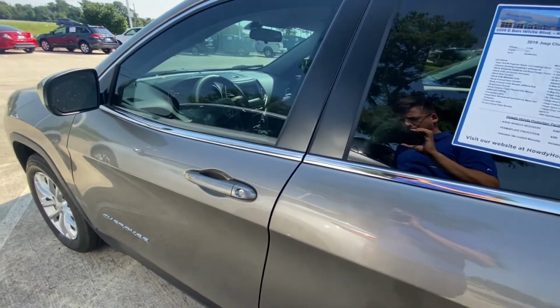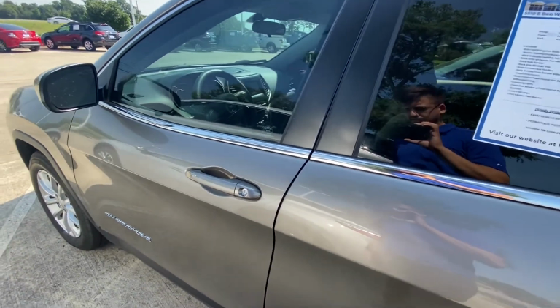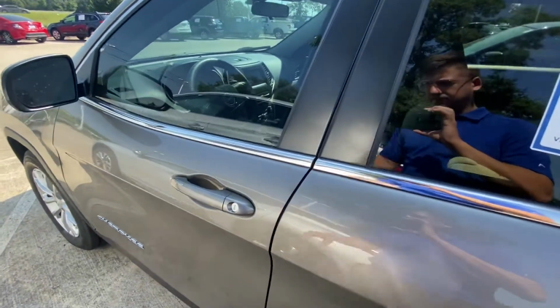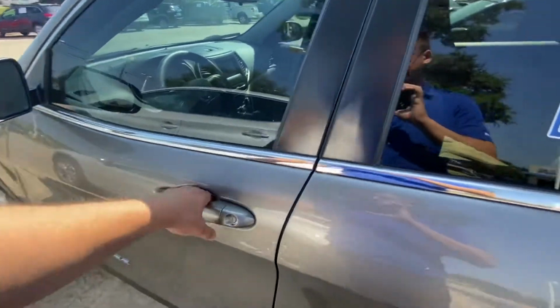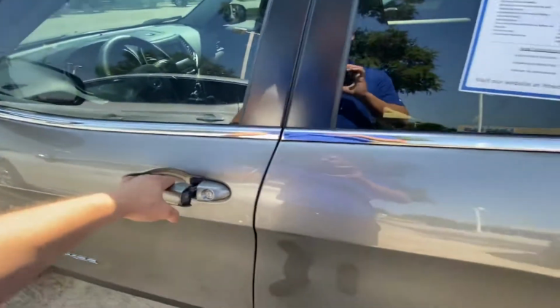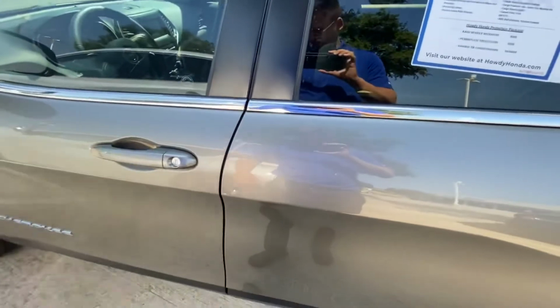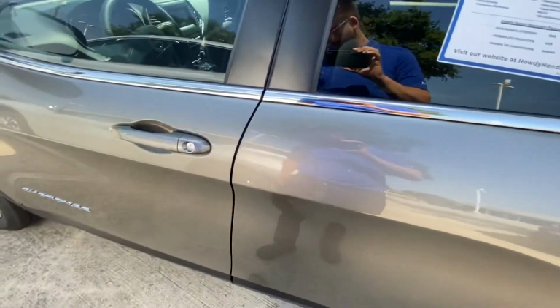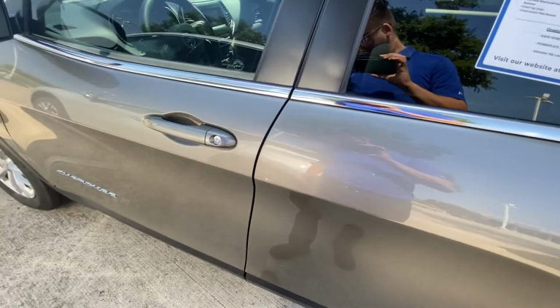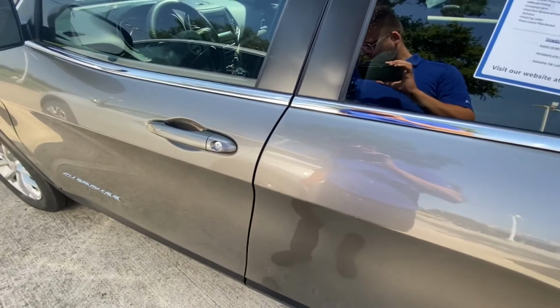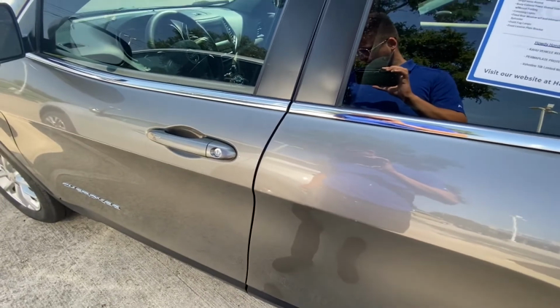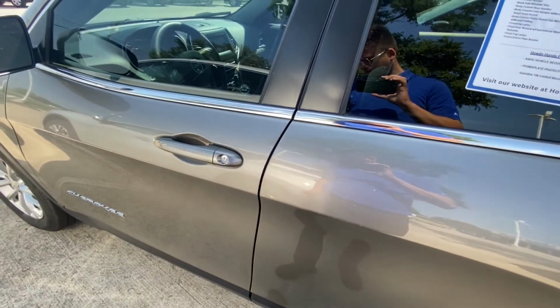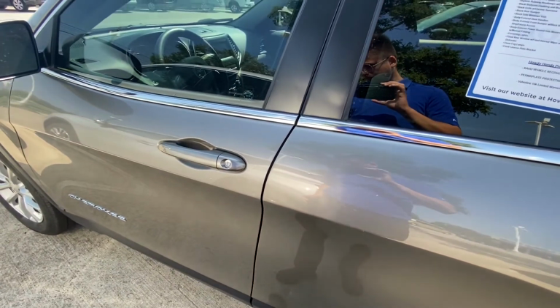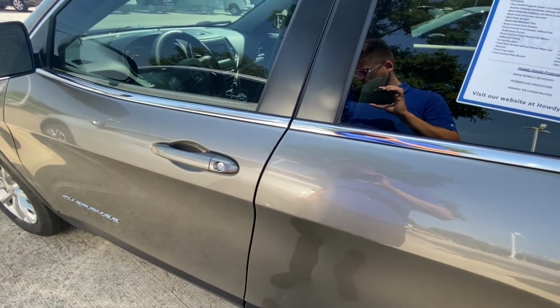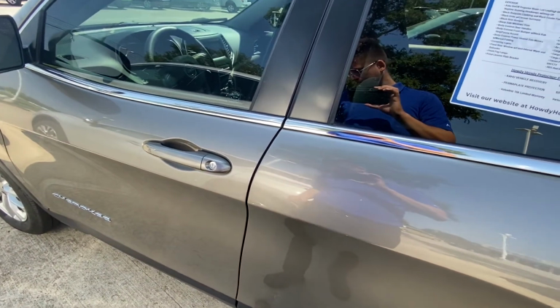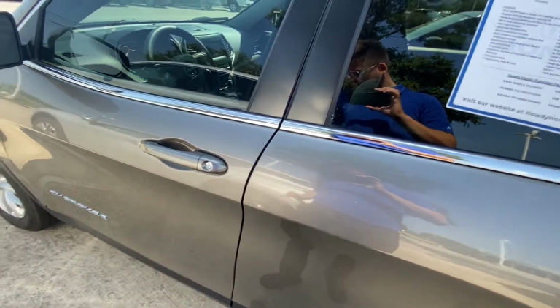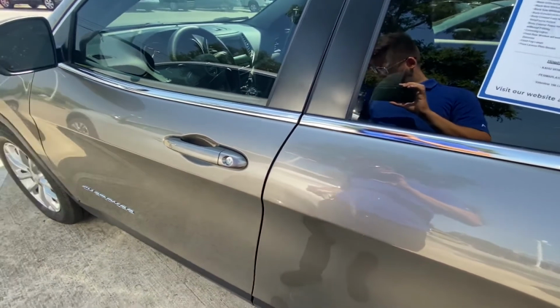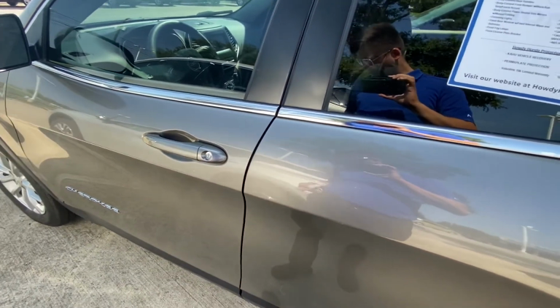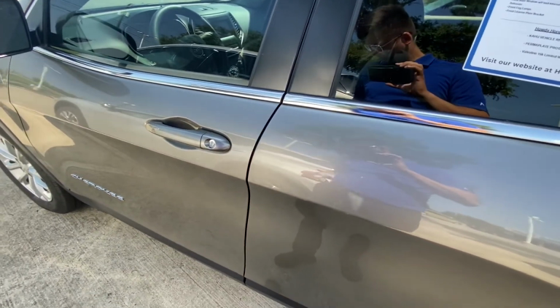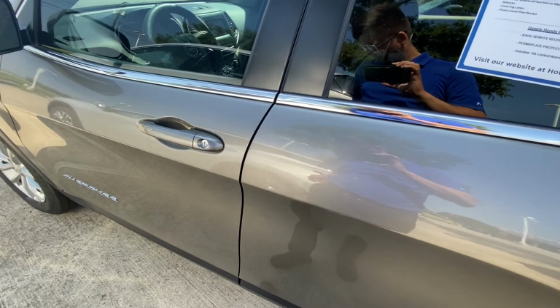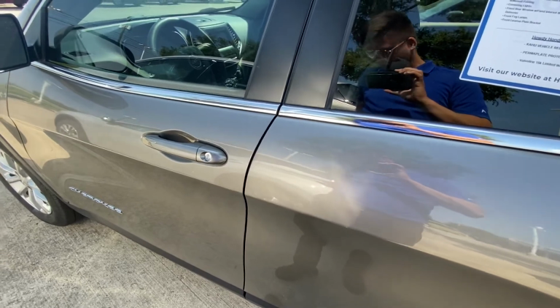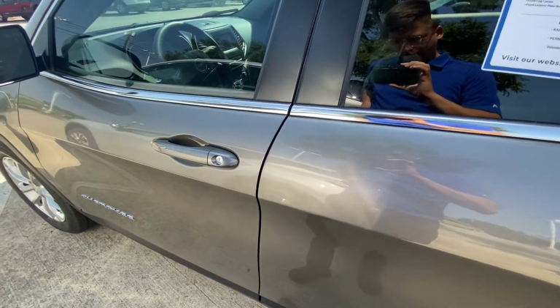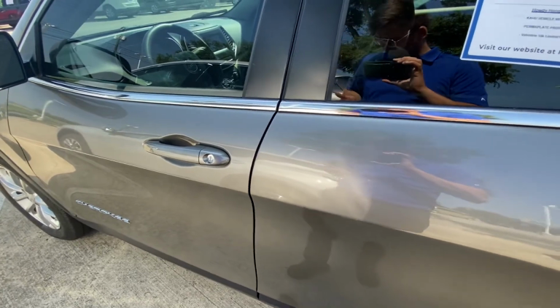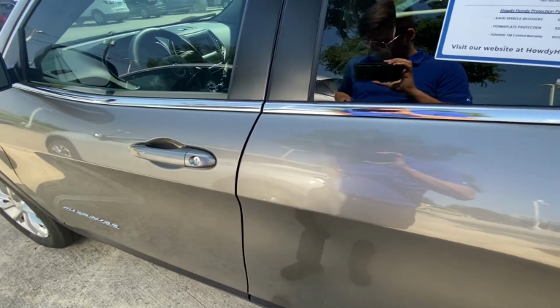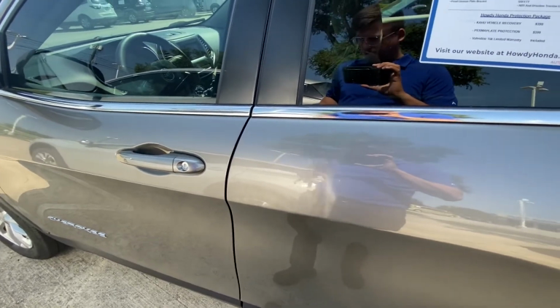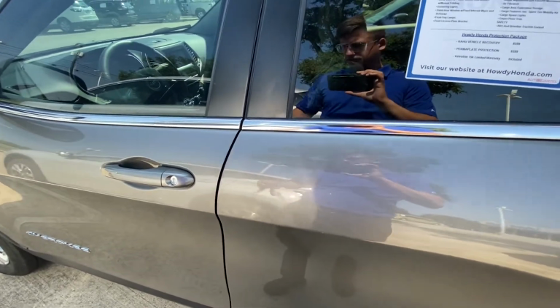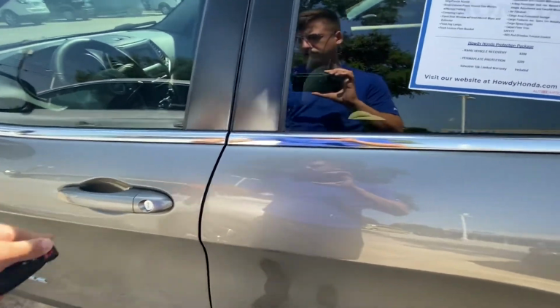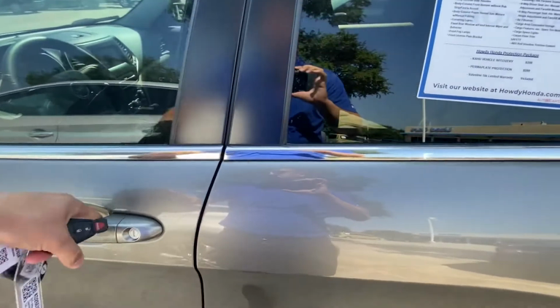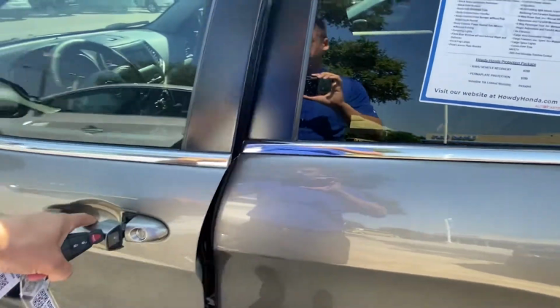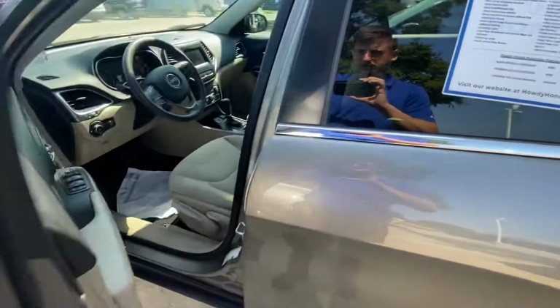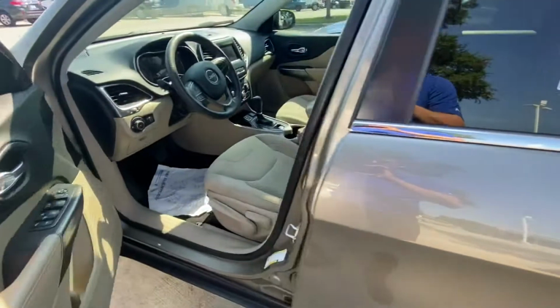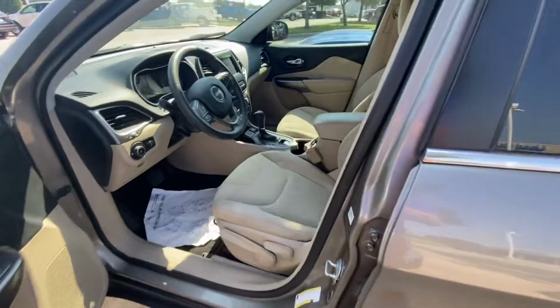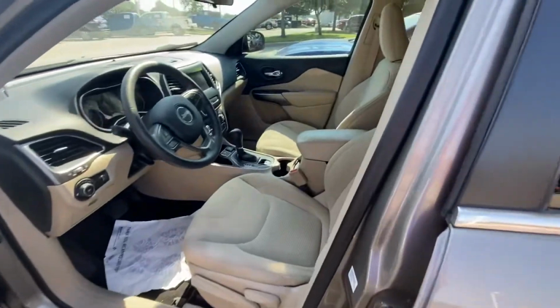Let's get inside. I've got so many keys in my pocket, so let's see — here you go. Take a look inside.